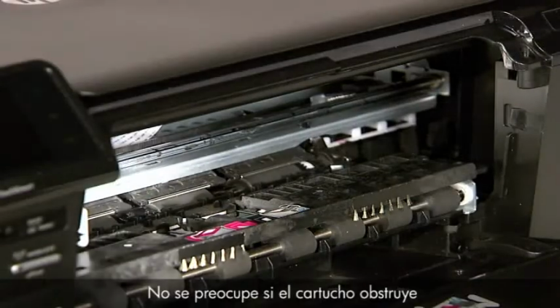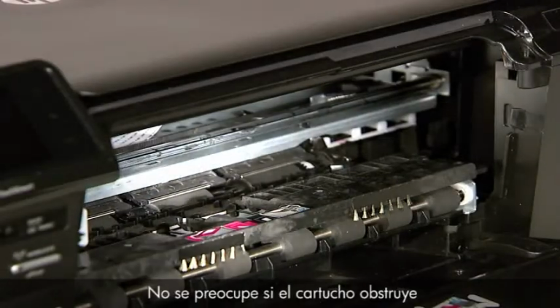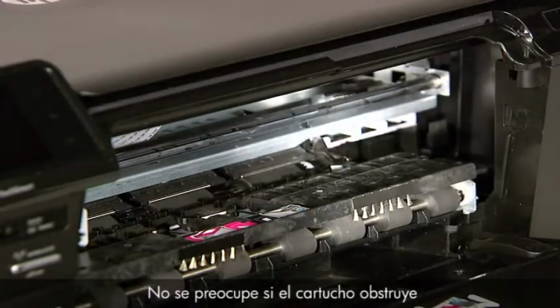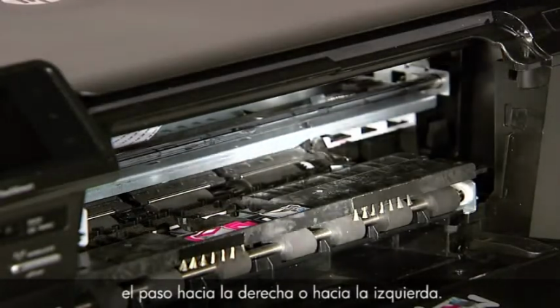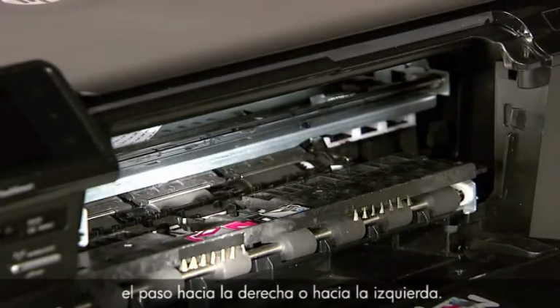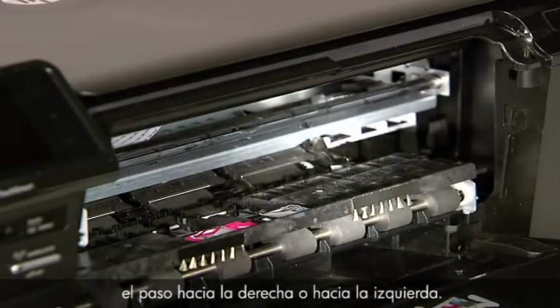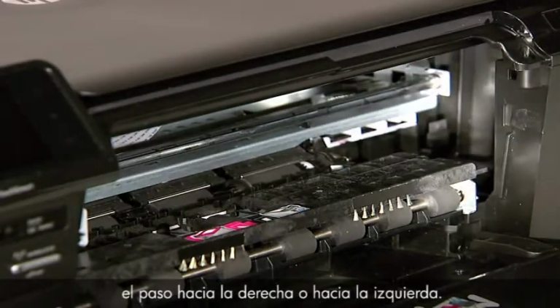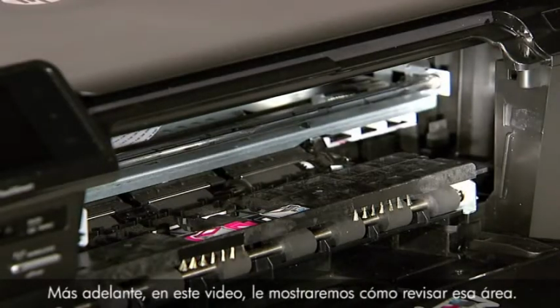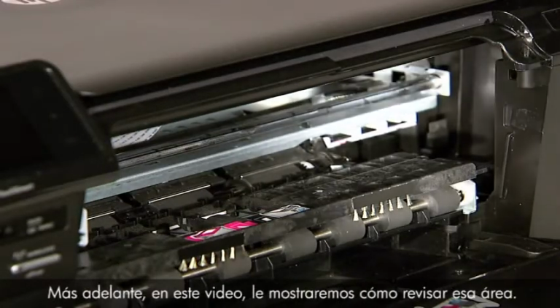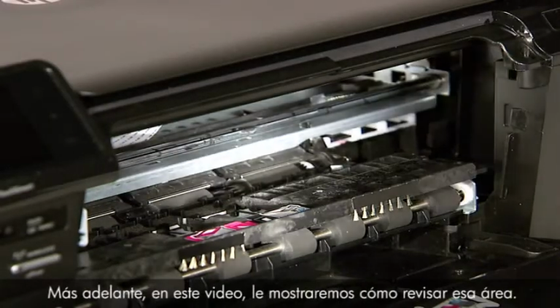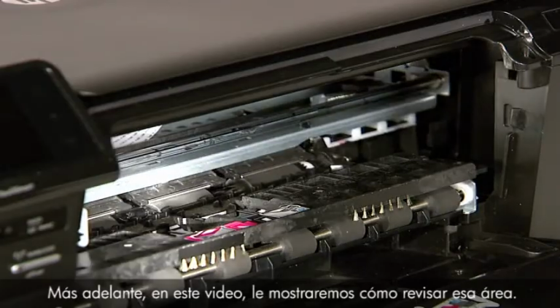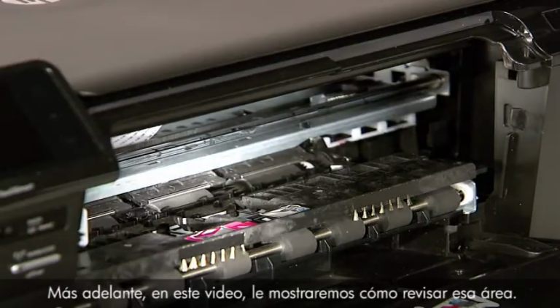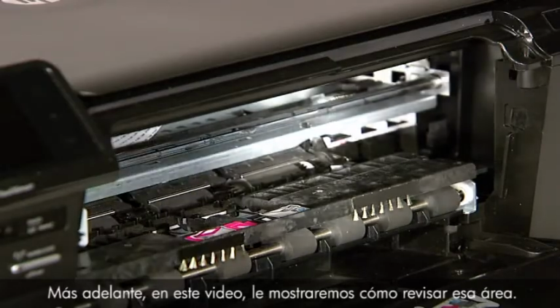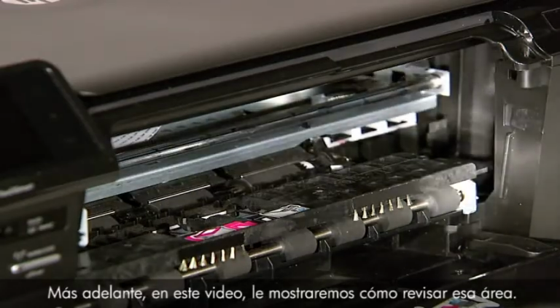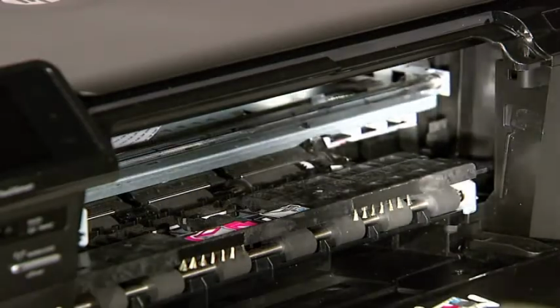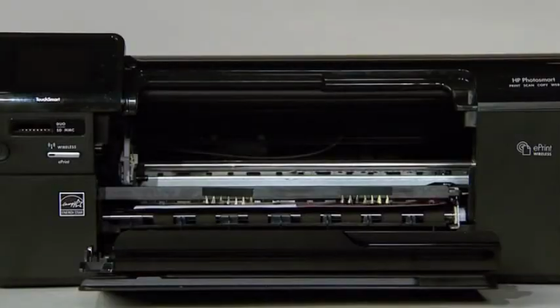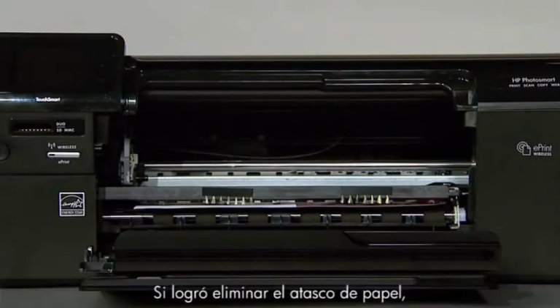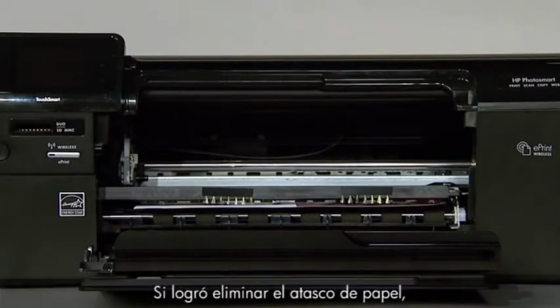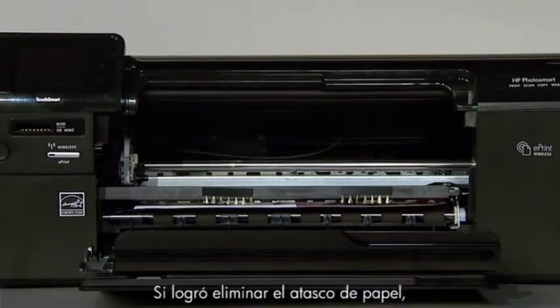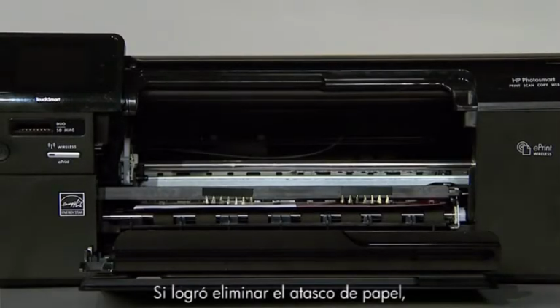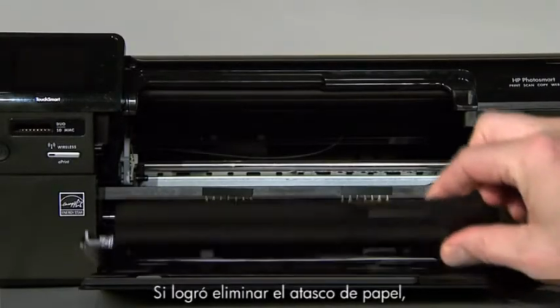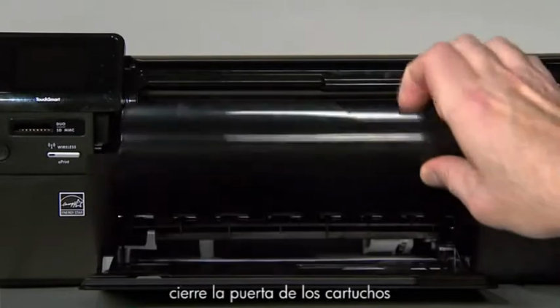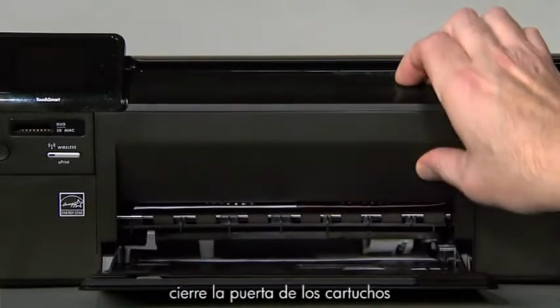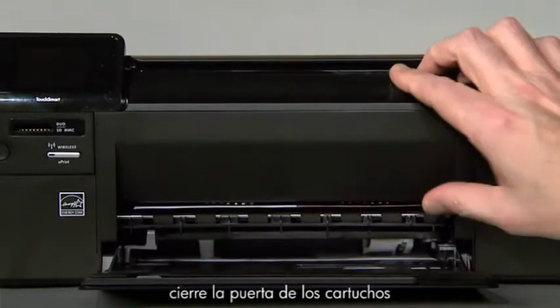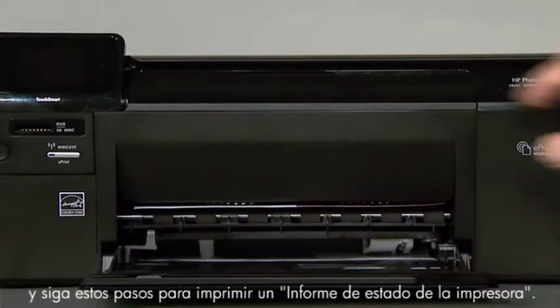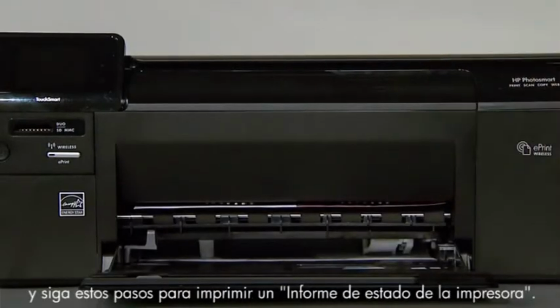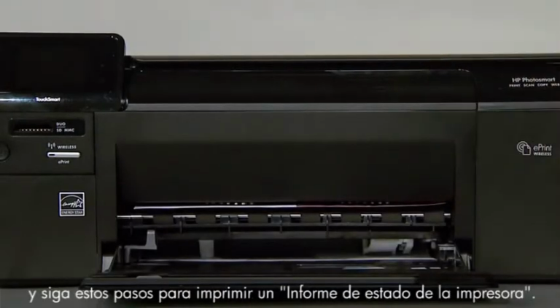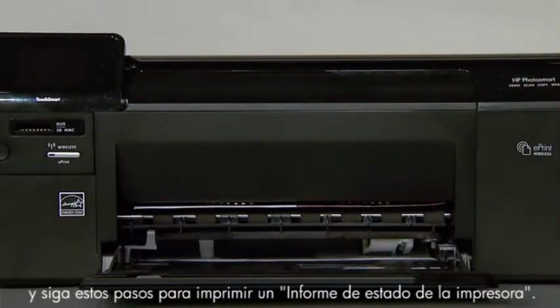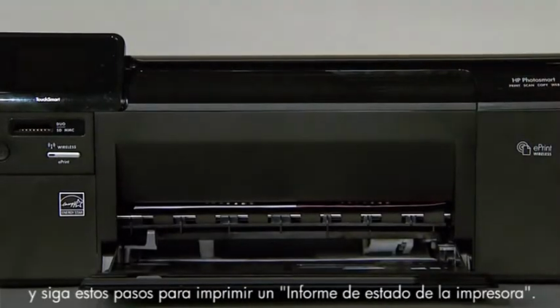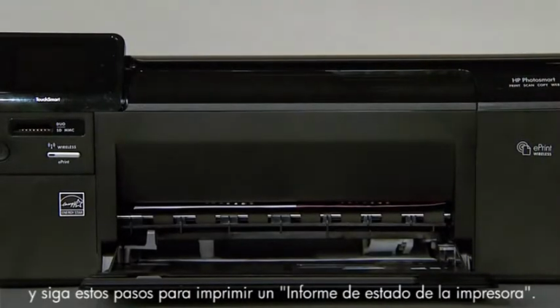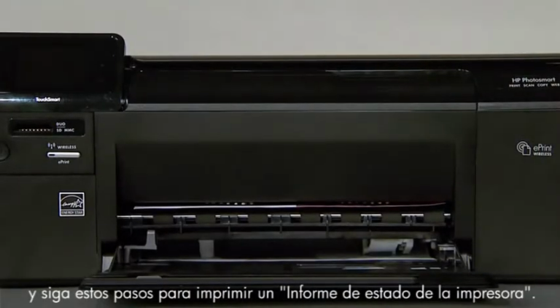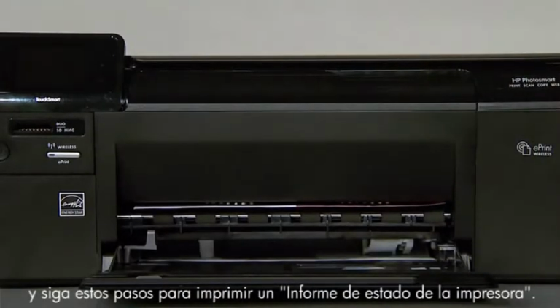Don't worry if the carriage is in the way on the right or left side — we will show you how to check that area later in this video. If these efforts have cleared the paper jam, close the cartridge door and follow these steps to print a printer status report.